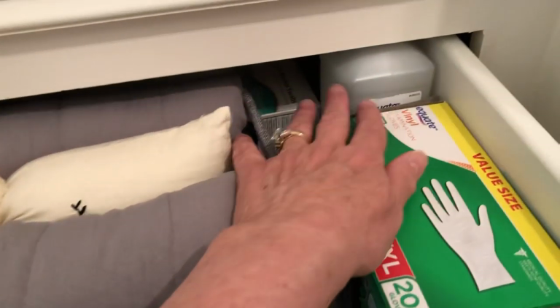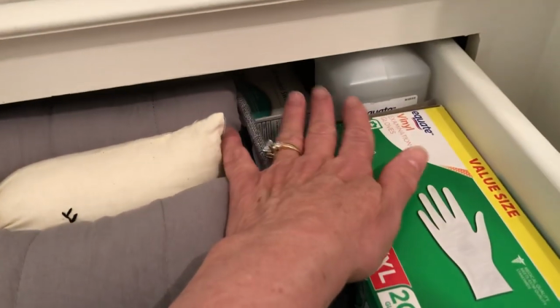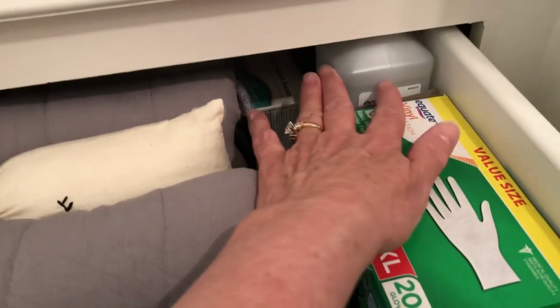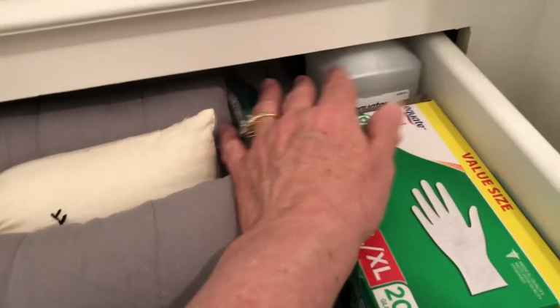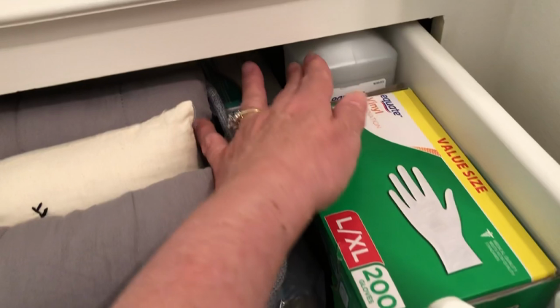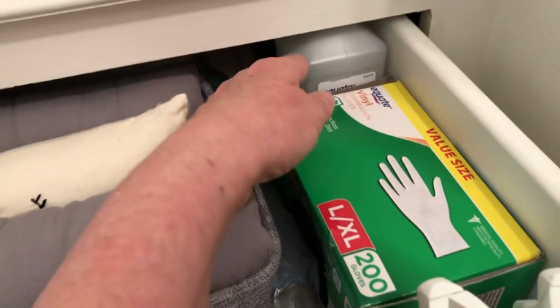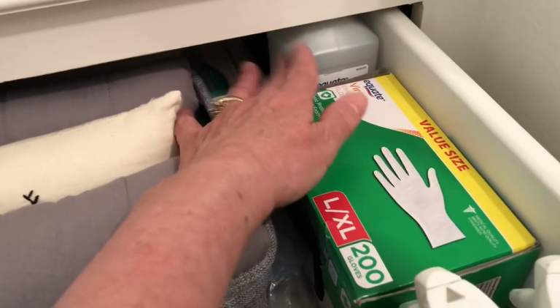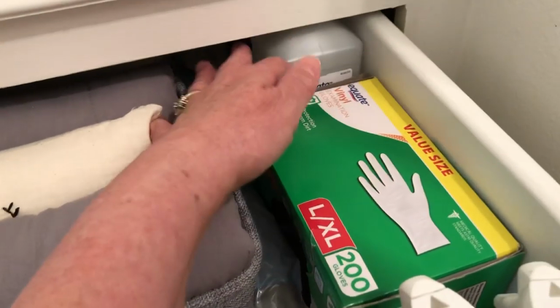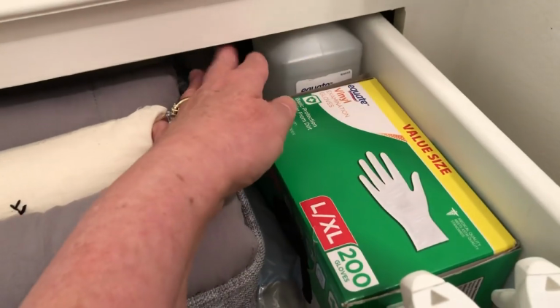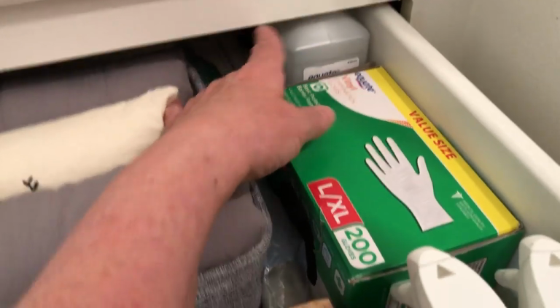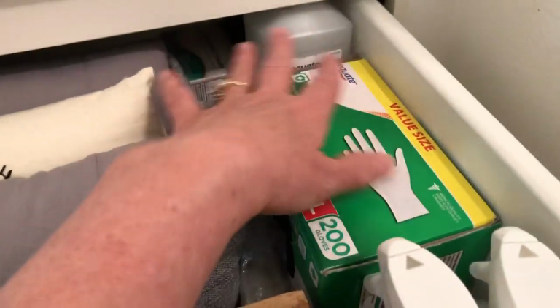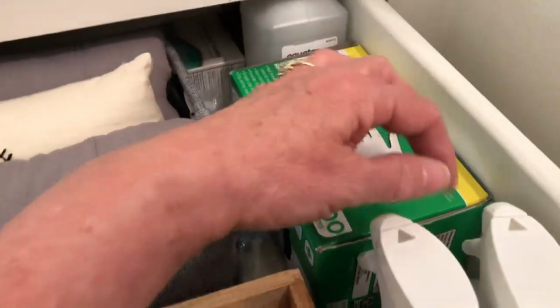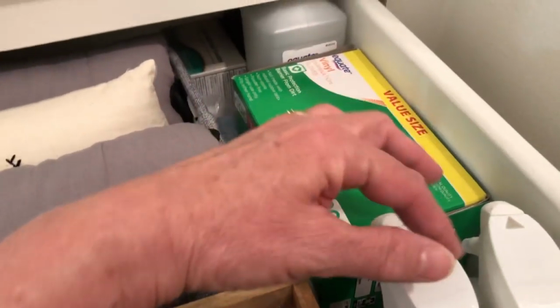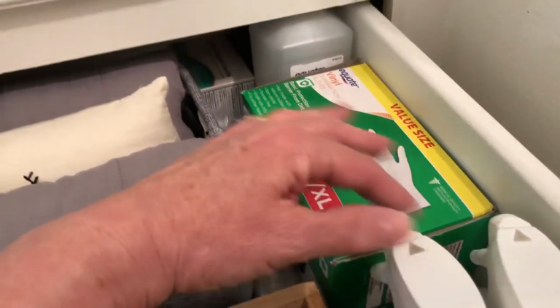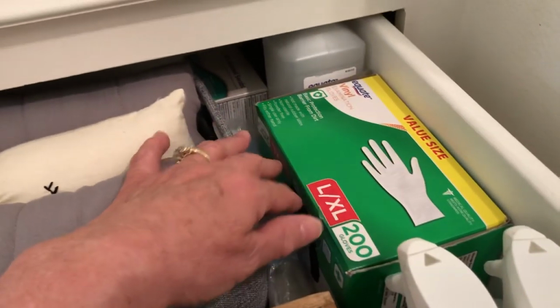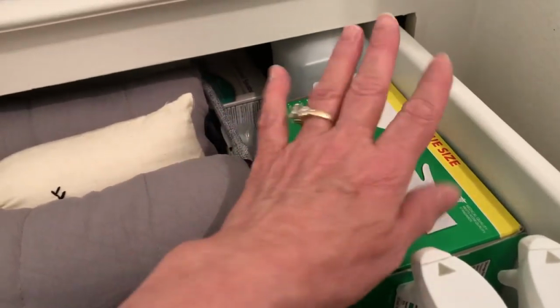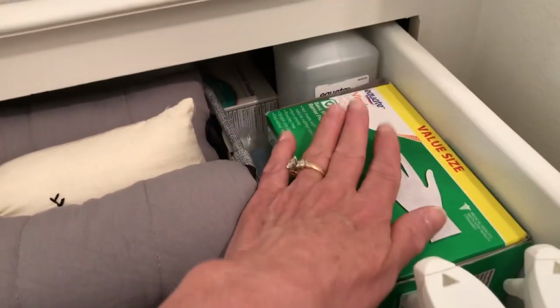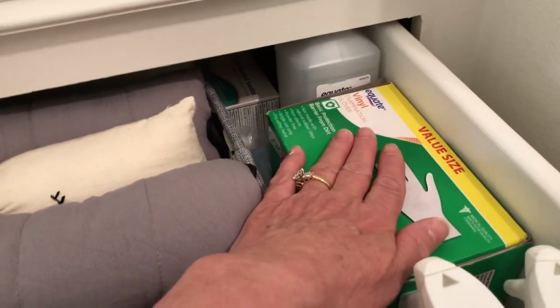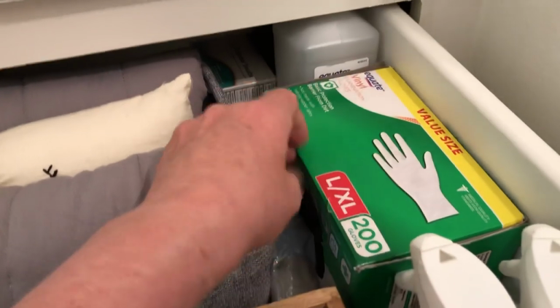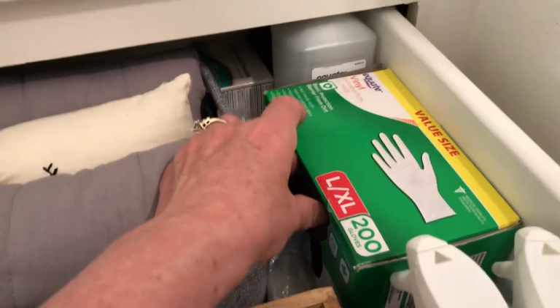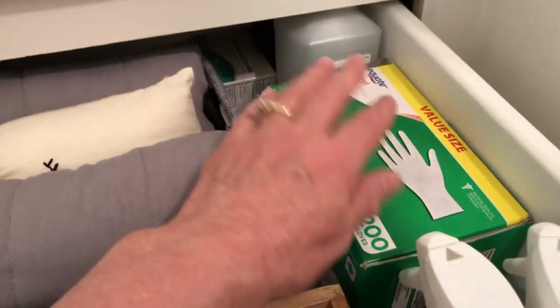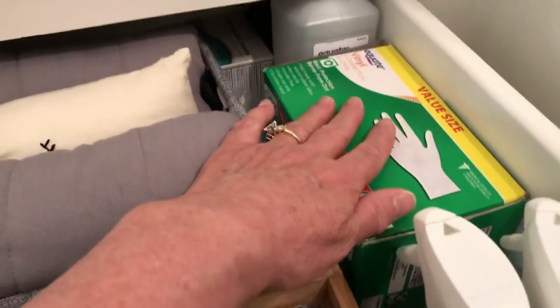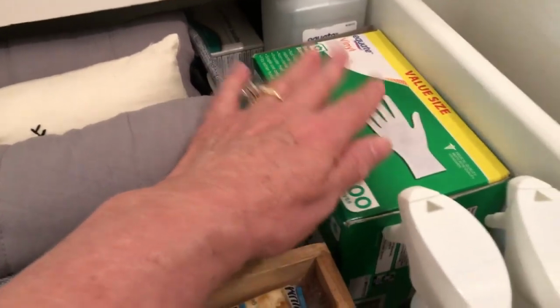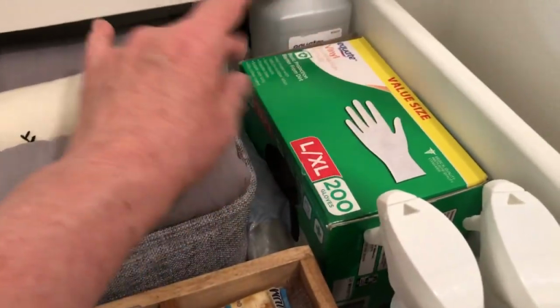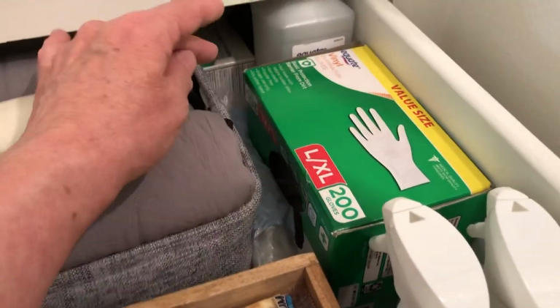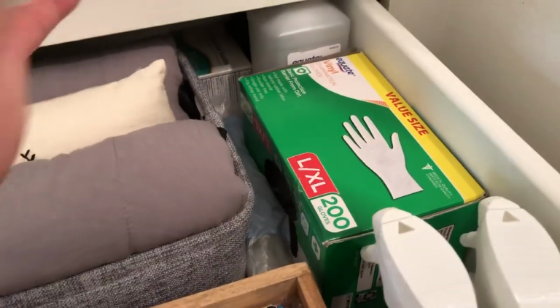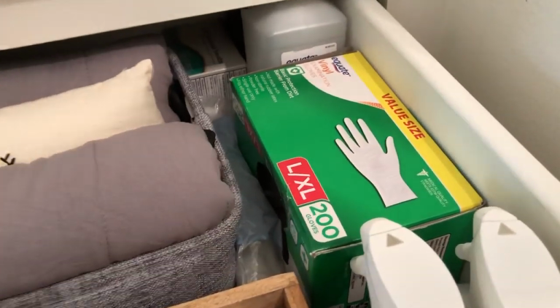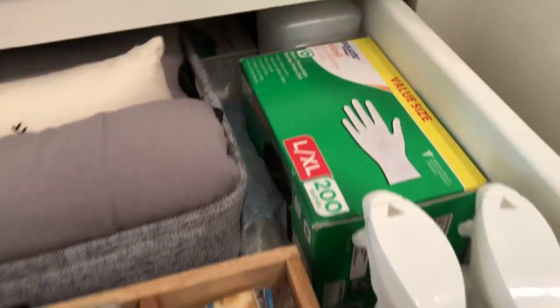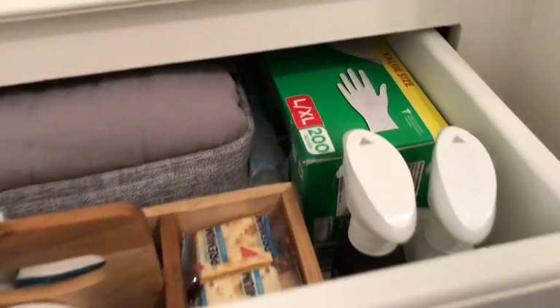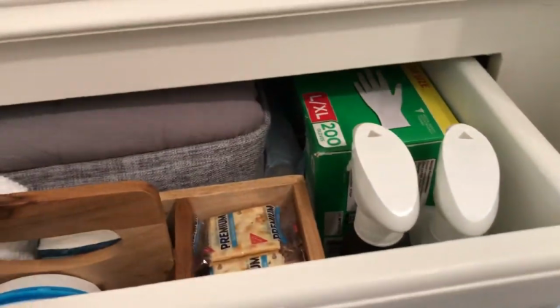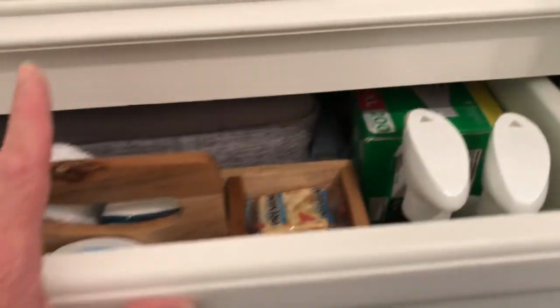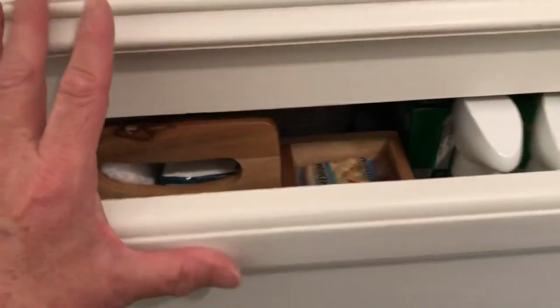And then I have refills for rubbing alcohol and hydrogen peroxide. And then my main box here of disposable gloves and that sort of thing.